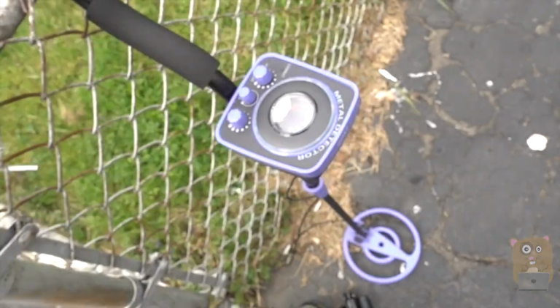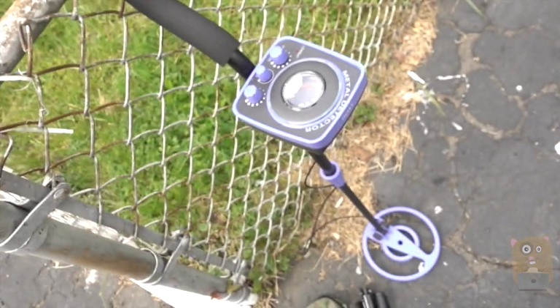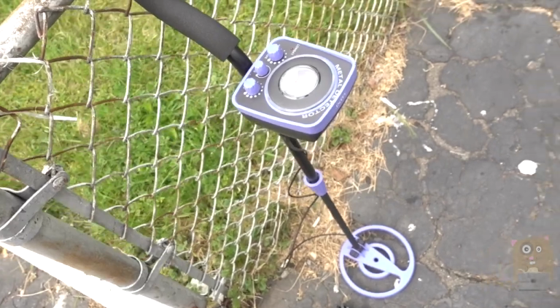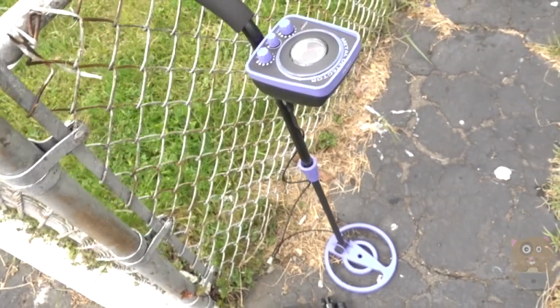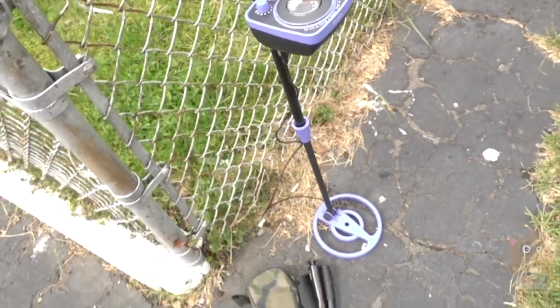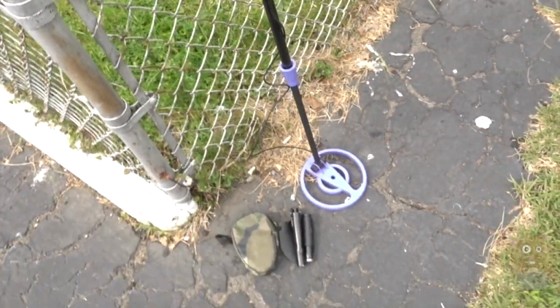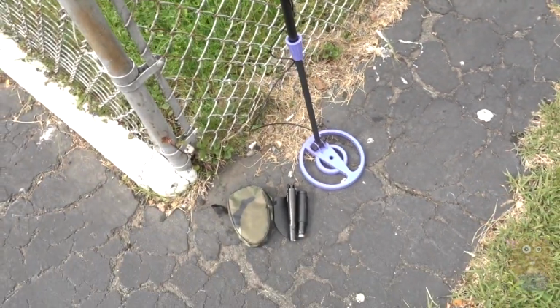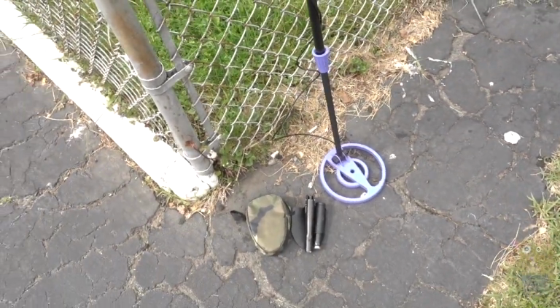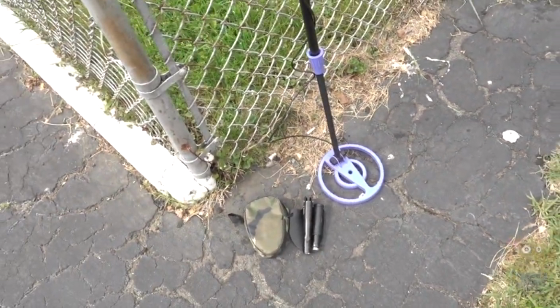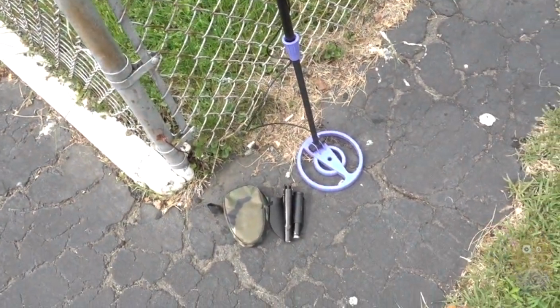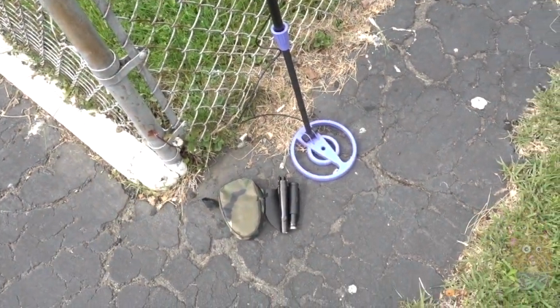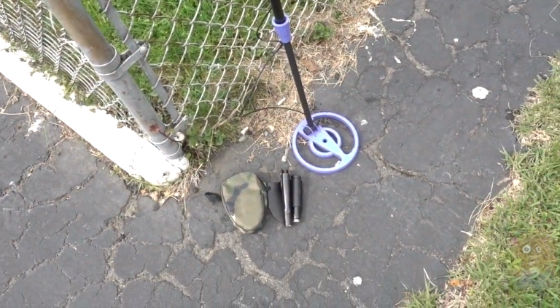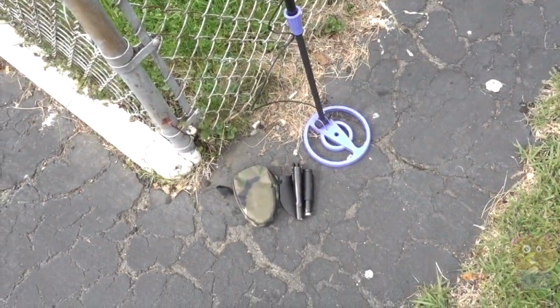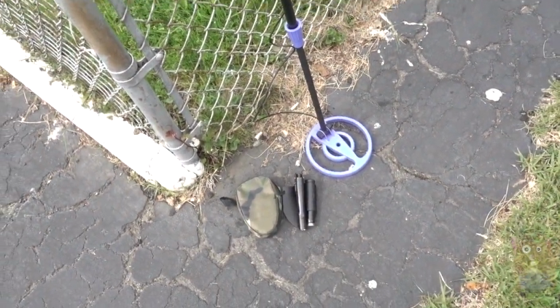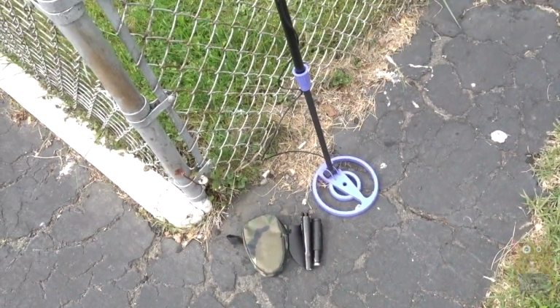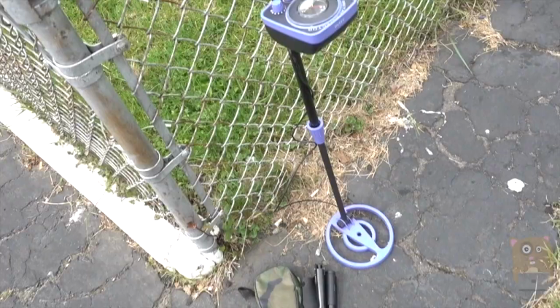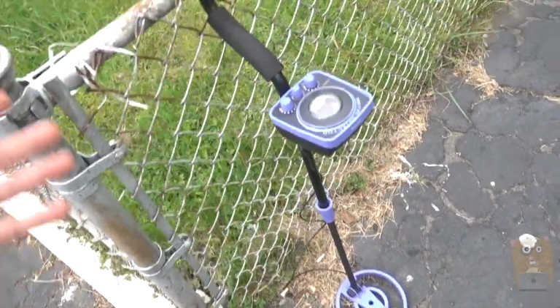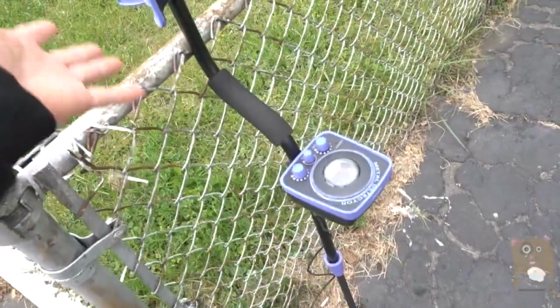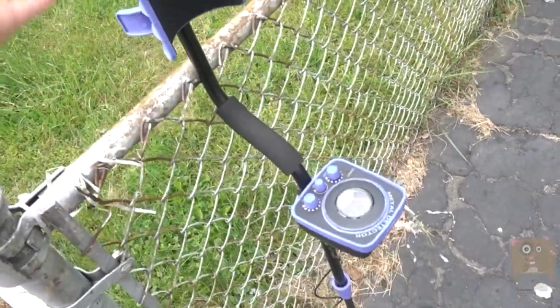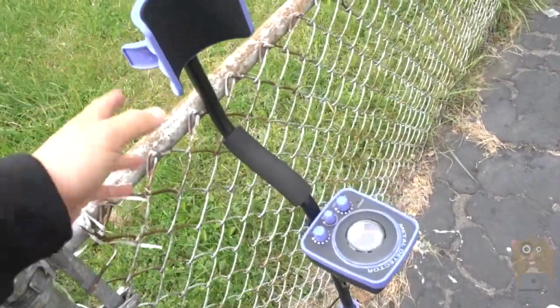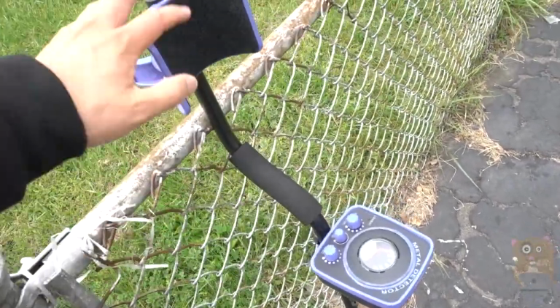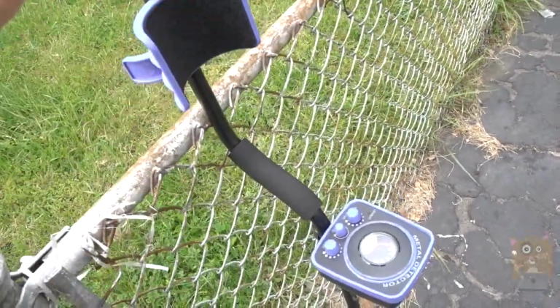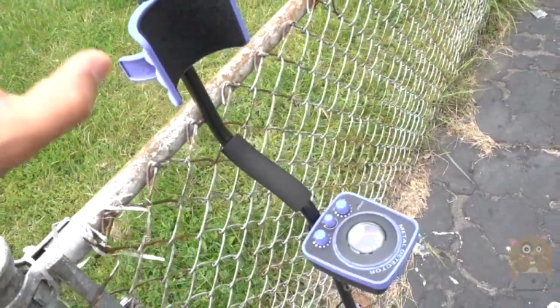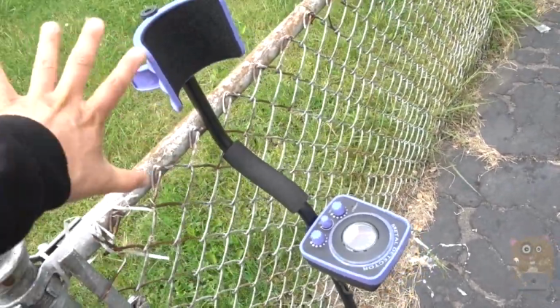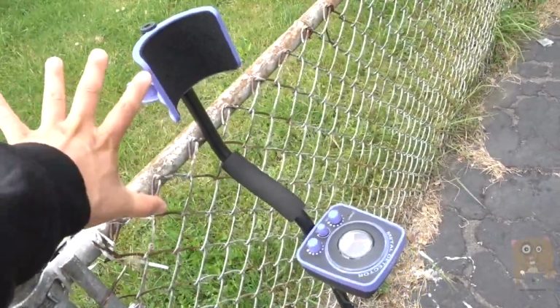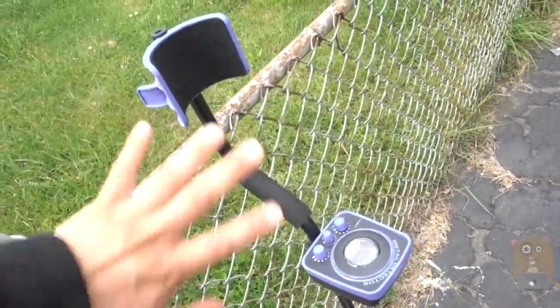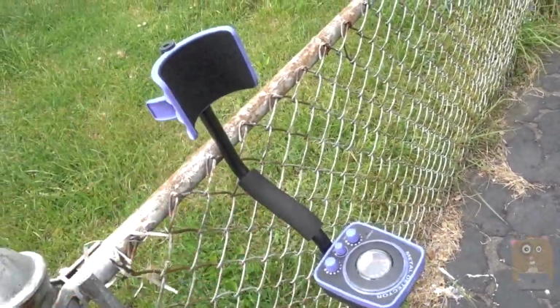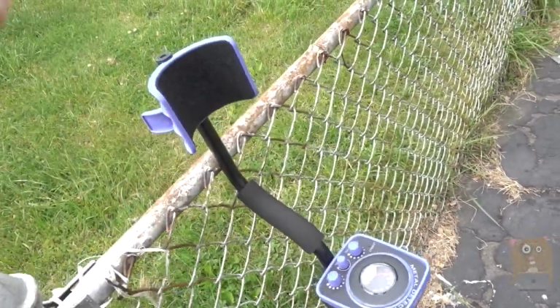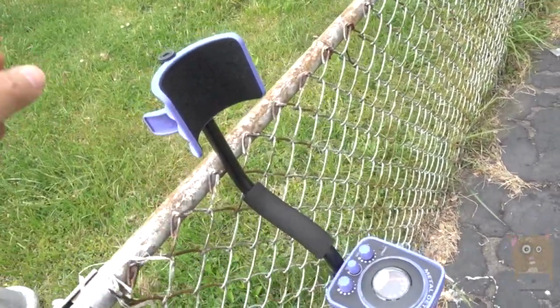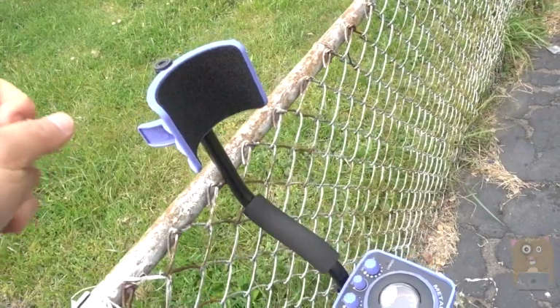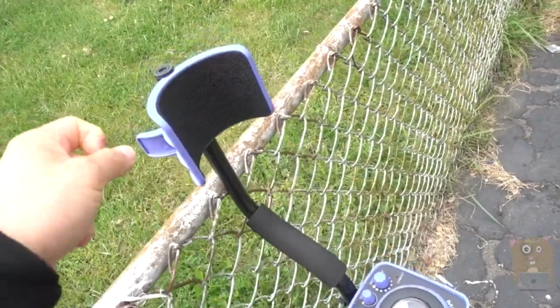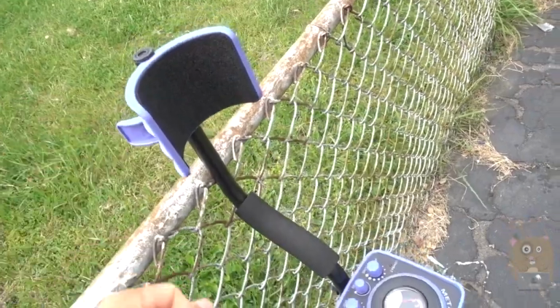This metal detector is more for people that are just starting to get into it and you don't want to spend a couple thousand dollars — then this is the one for you because it costs just about $80 off Amazon.